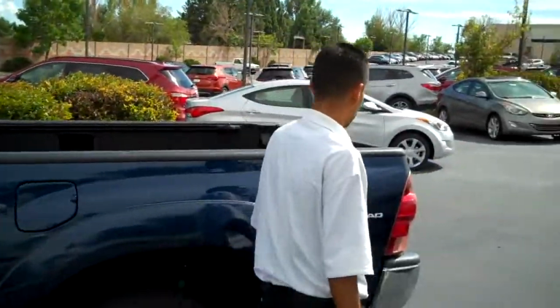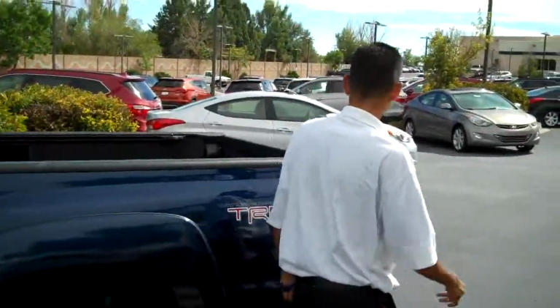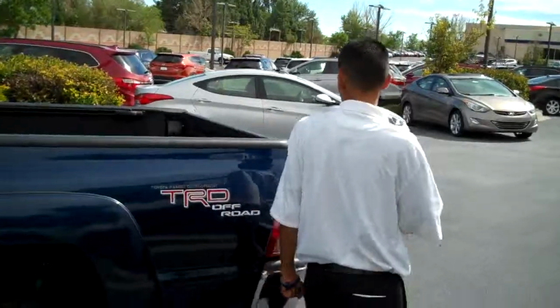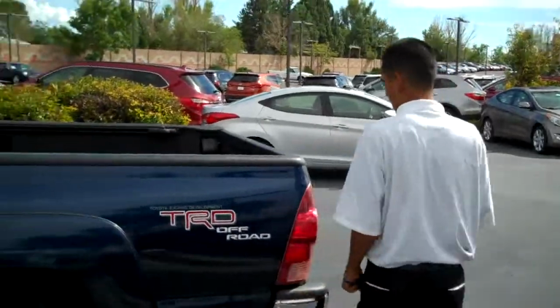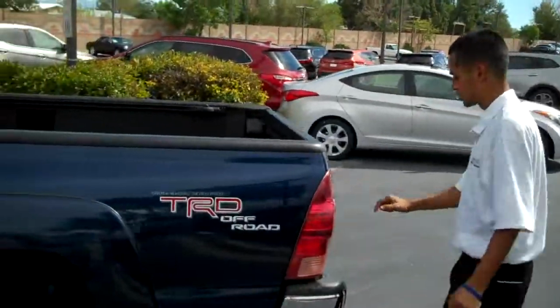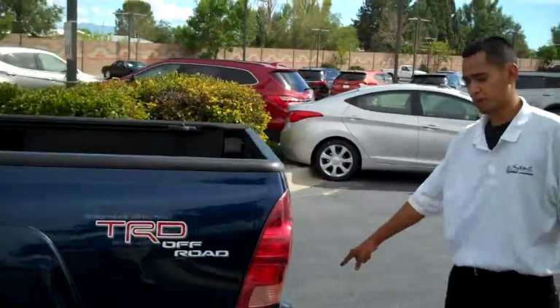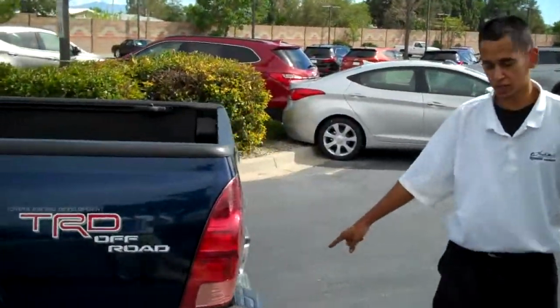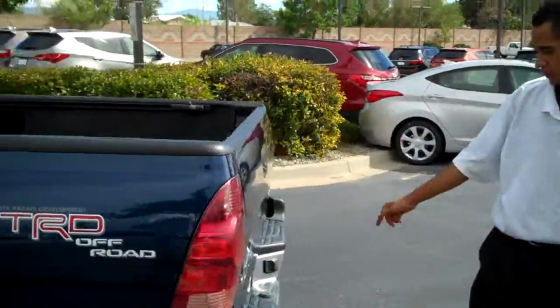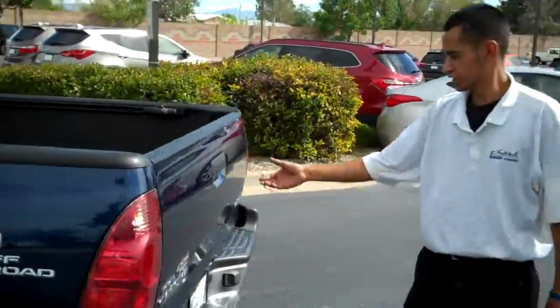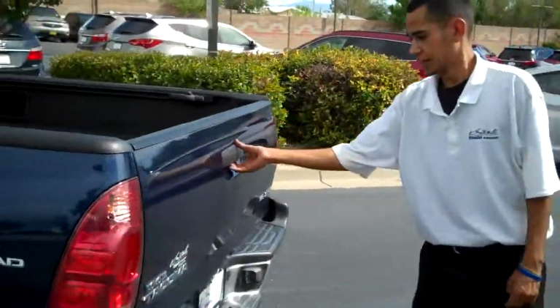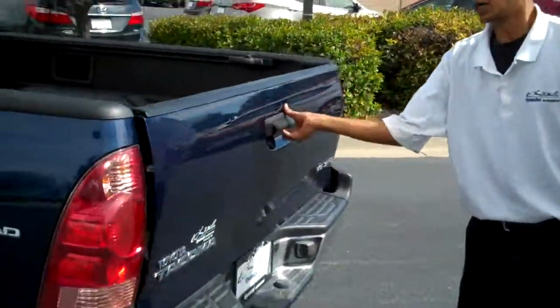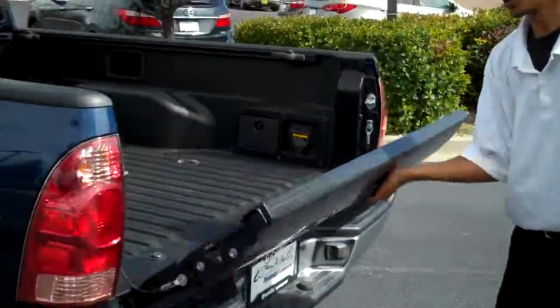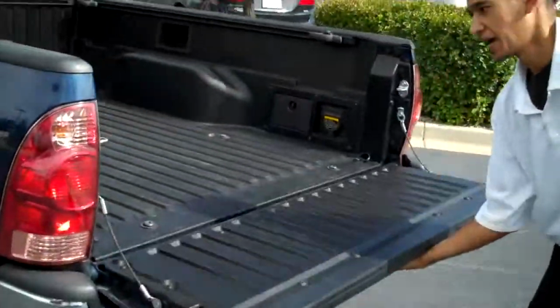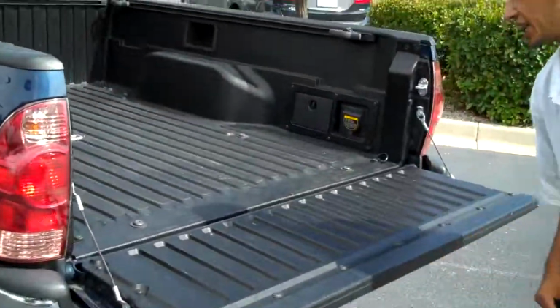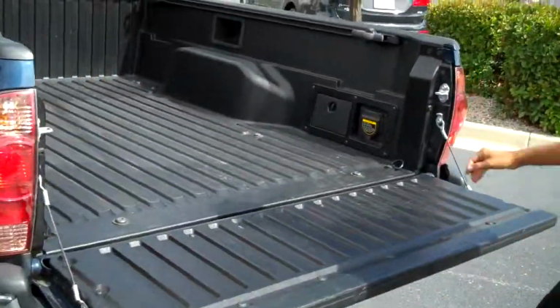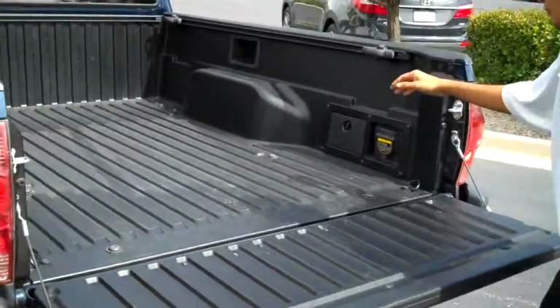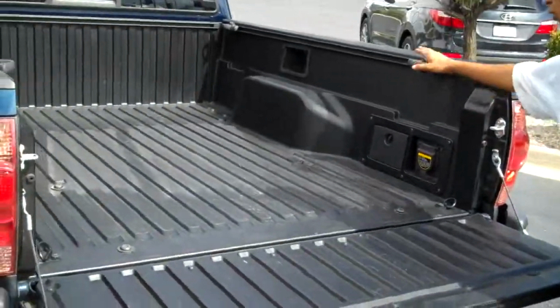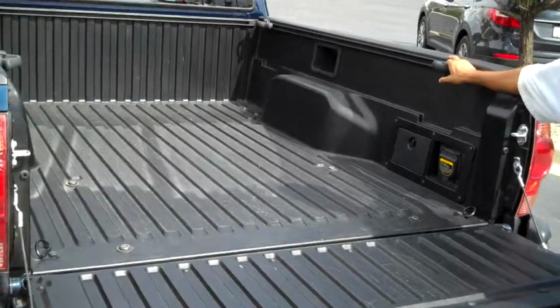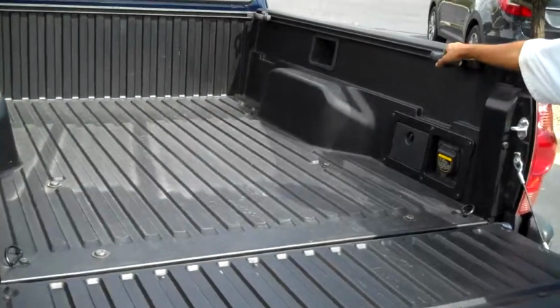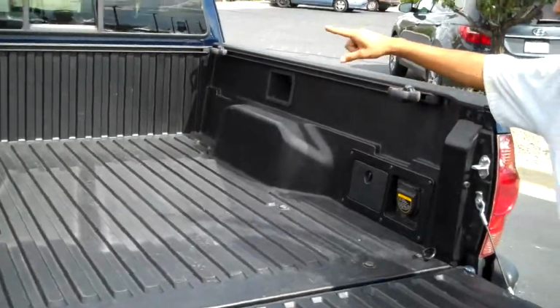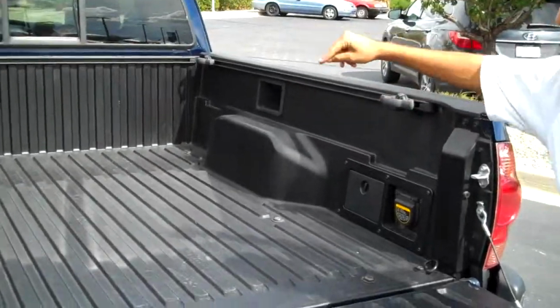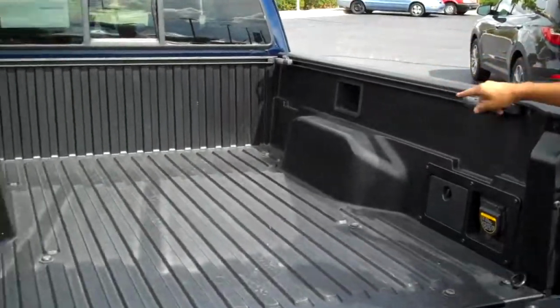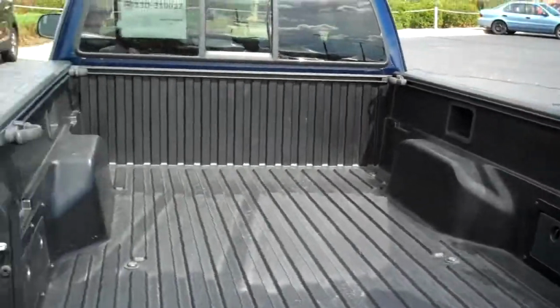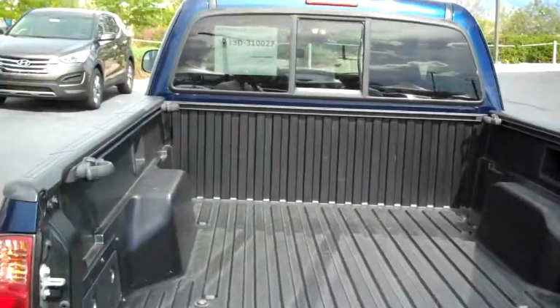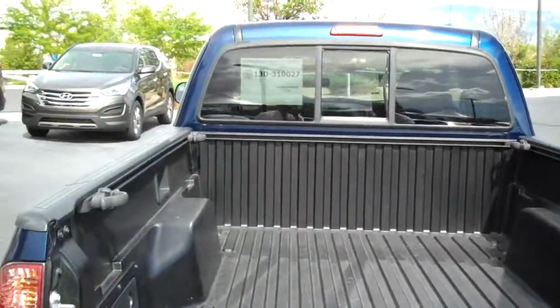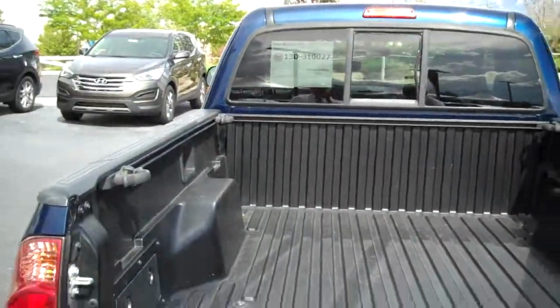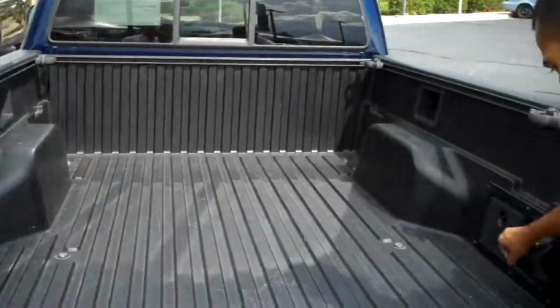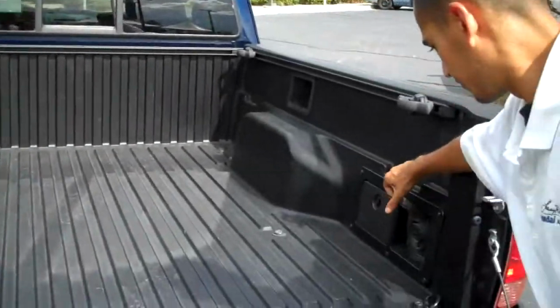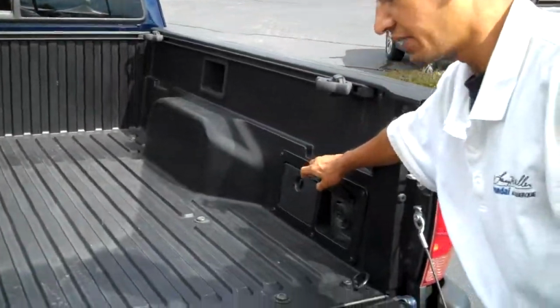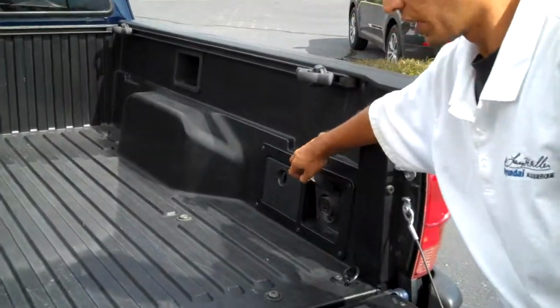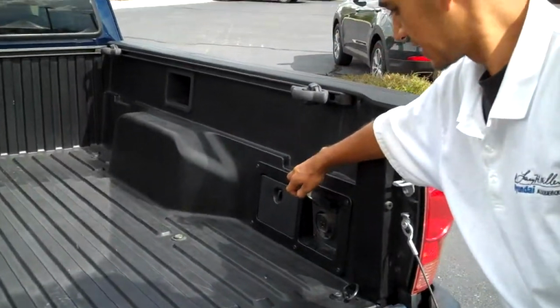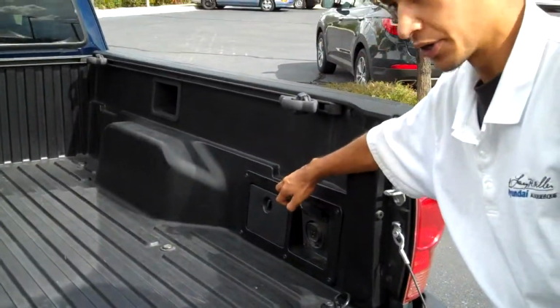Here in the back you do have a tow package, tow hitch. You also have four points of tie-downs — you can adjust them wherever you need. You have a 115 volt AC inverter.